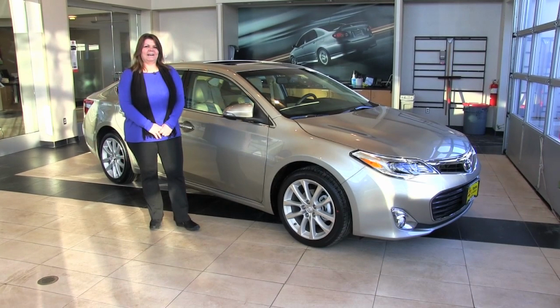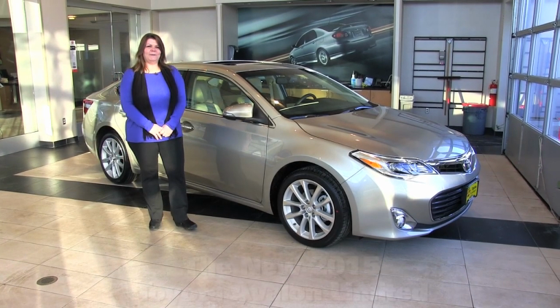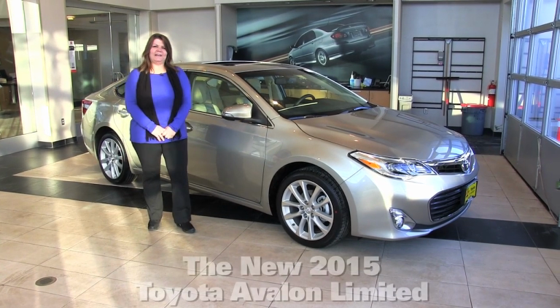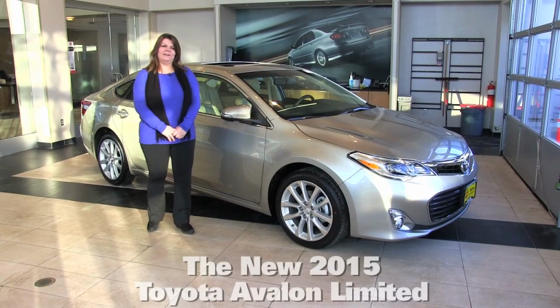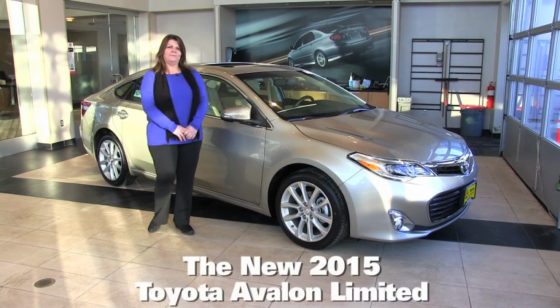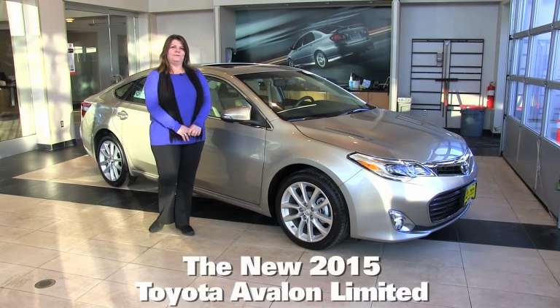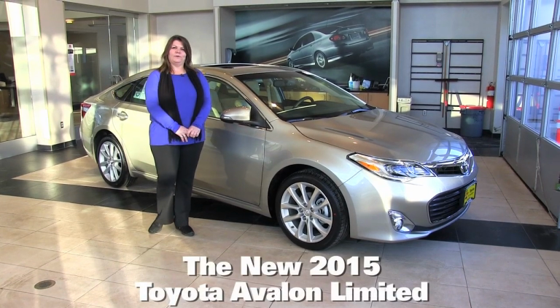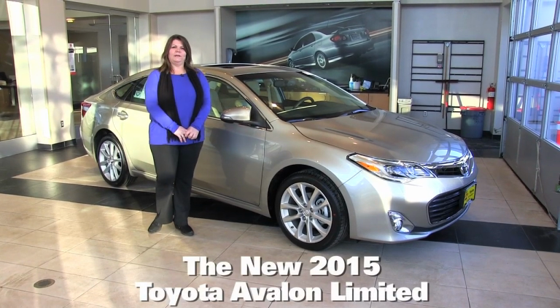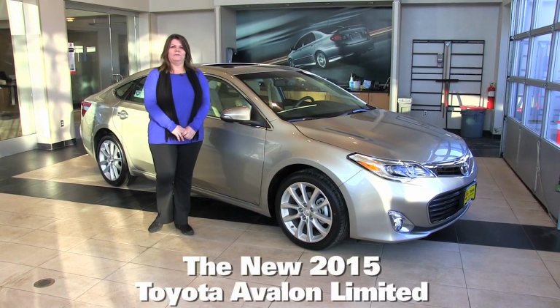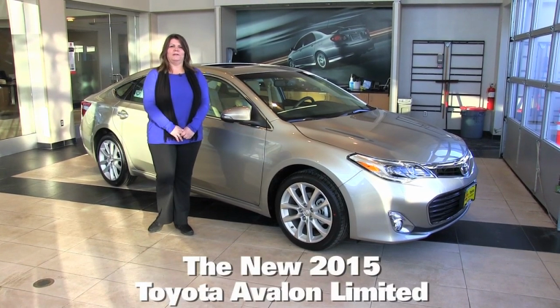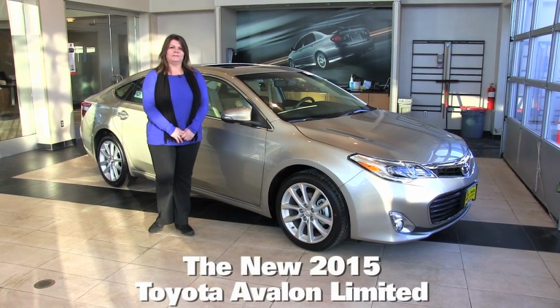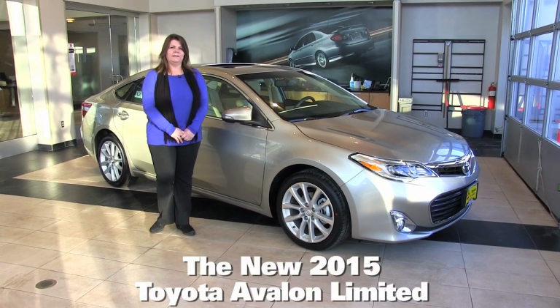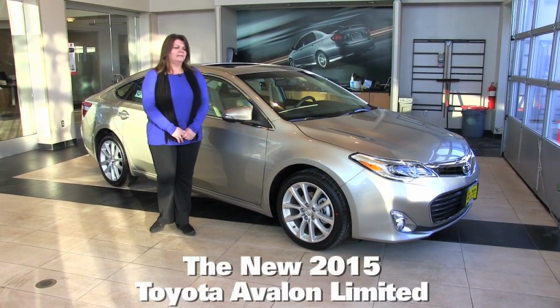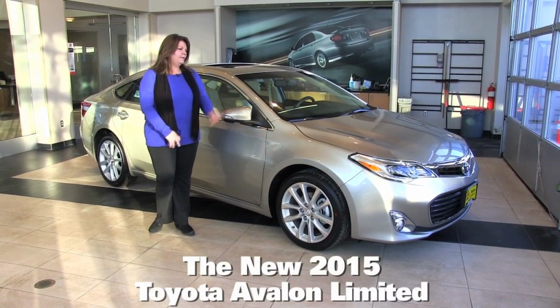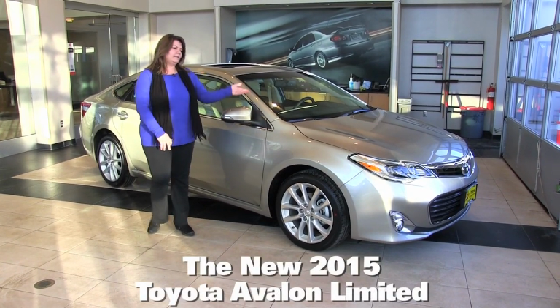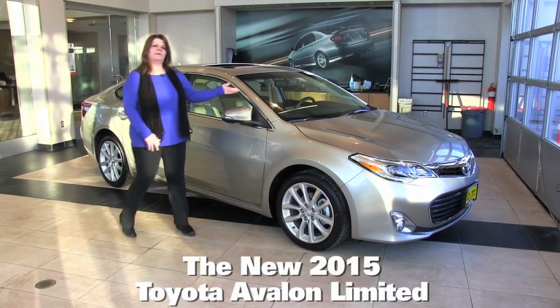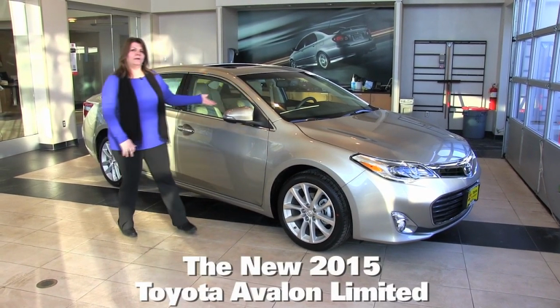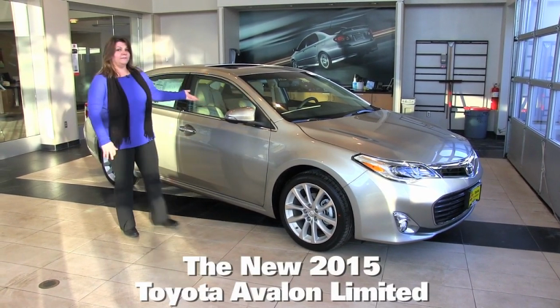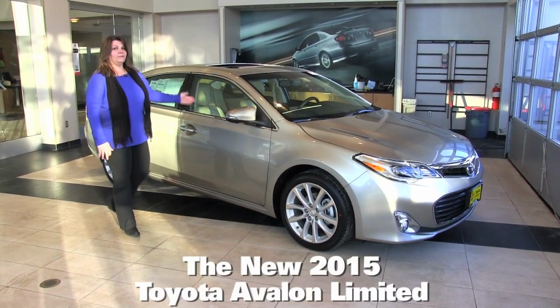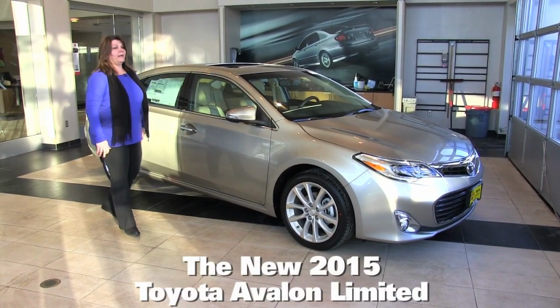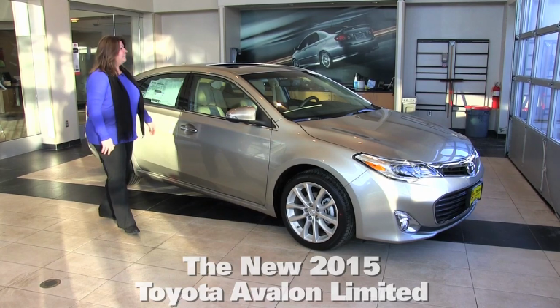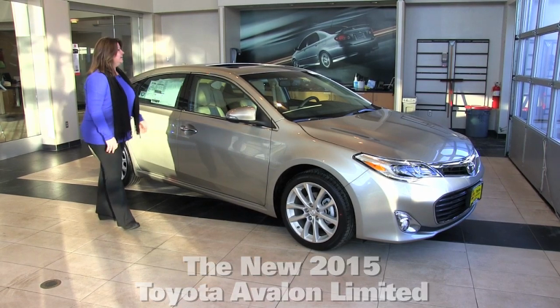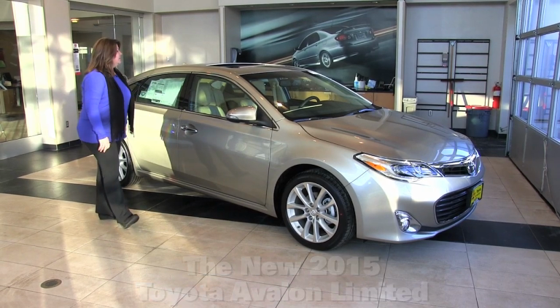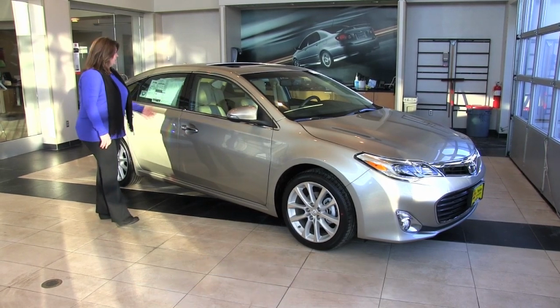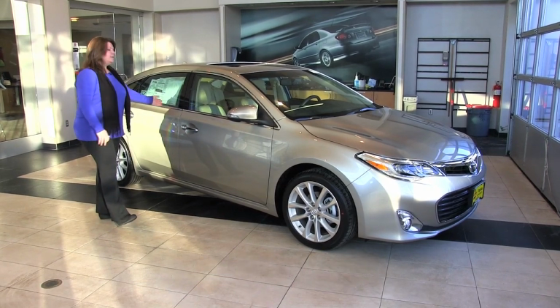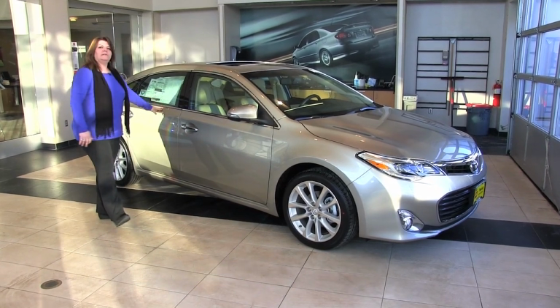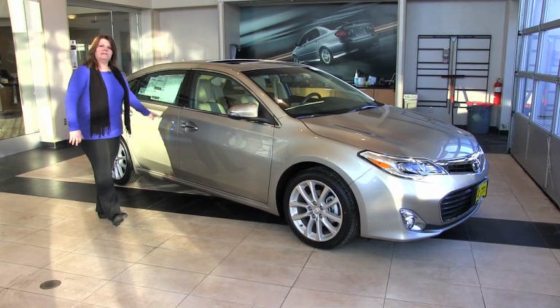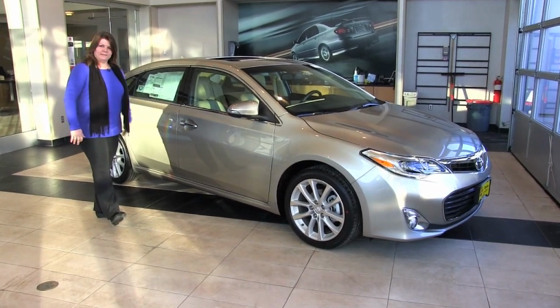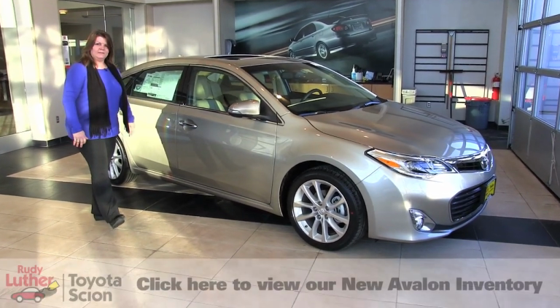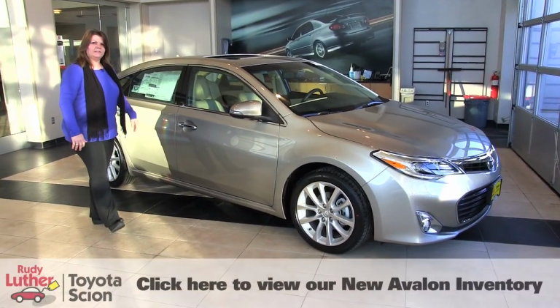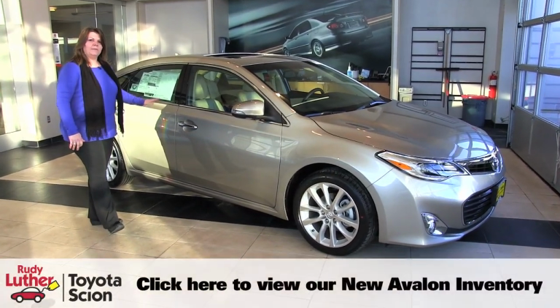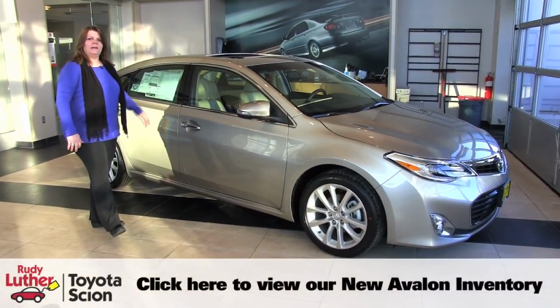Hi everybody, Nettie here at Rudy Luther Toyota in Golden Valley, Minnesota. Today we're here to talk about the 2015 Toyota Avalon. This particular one is the Limited, so it's the top of the line.